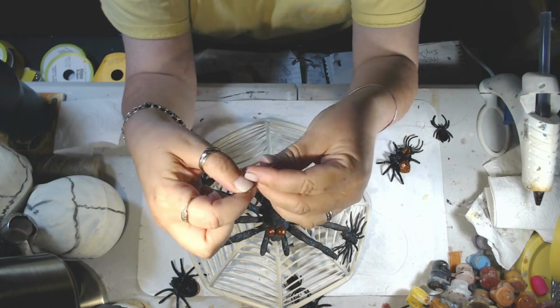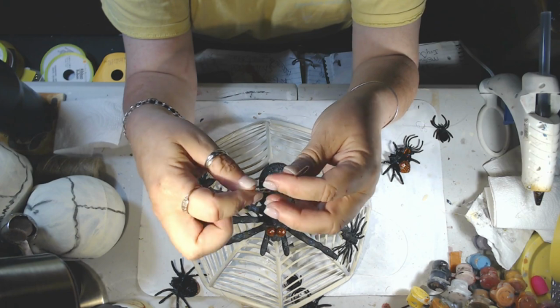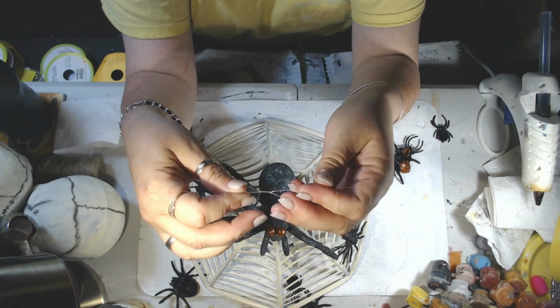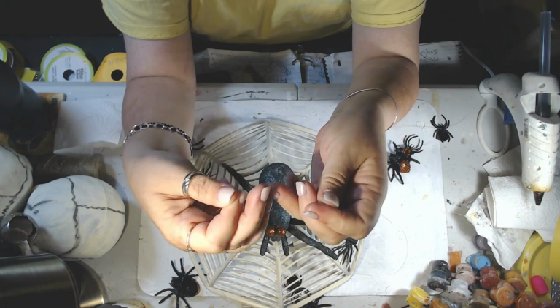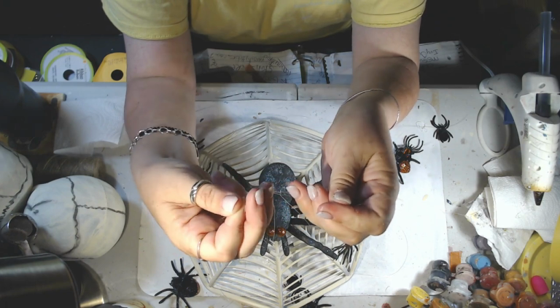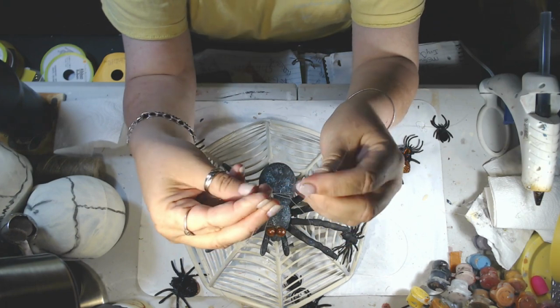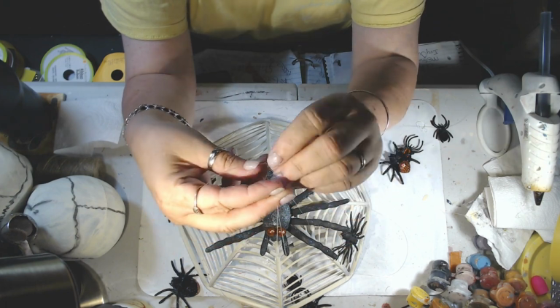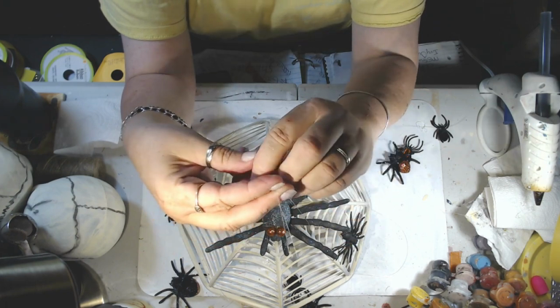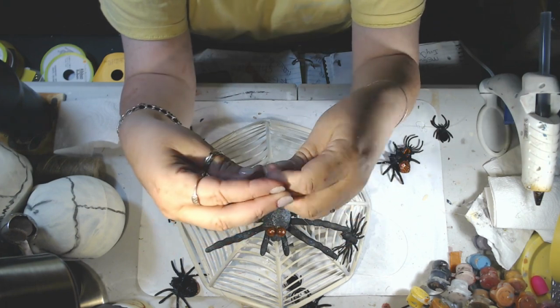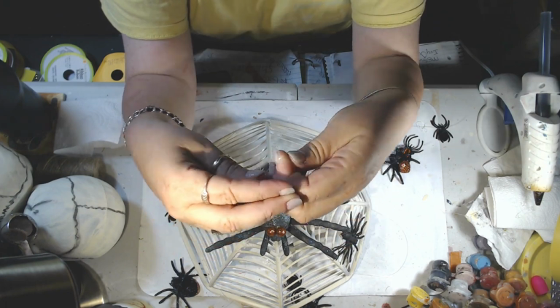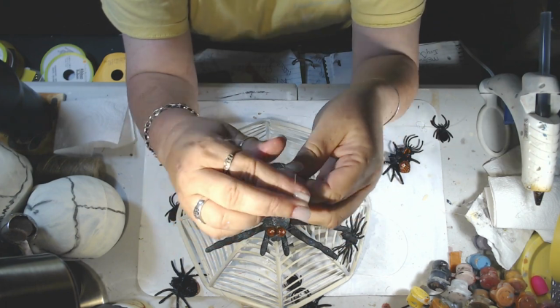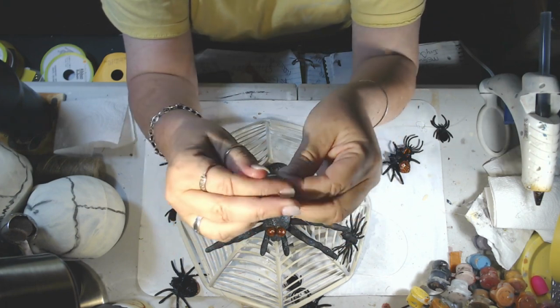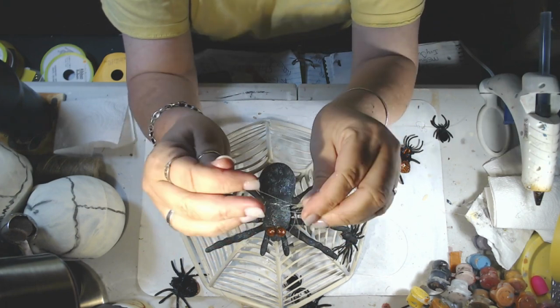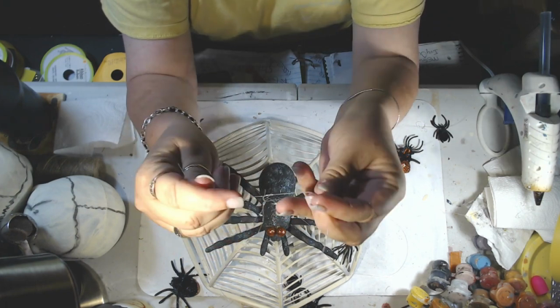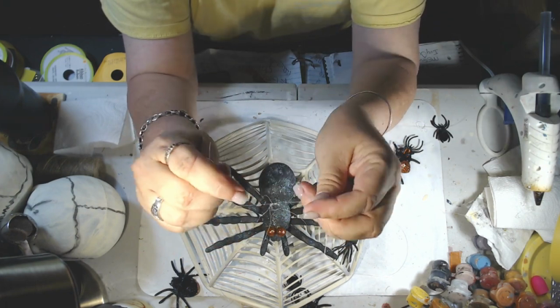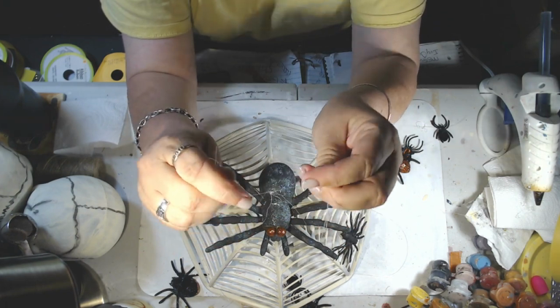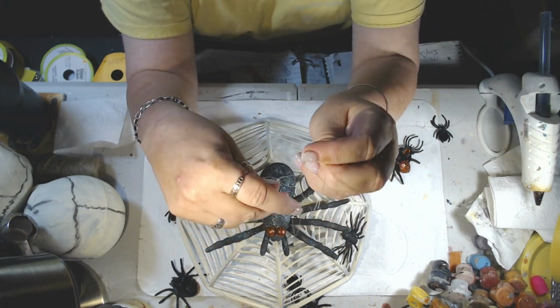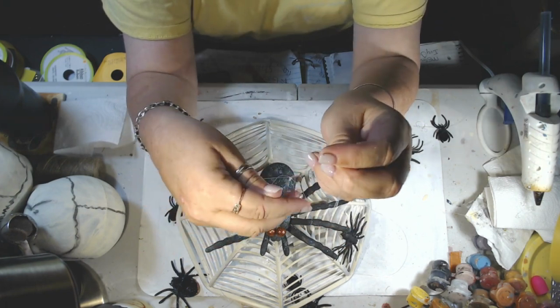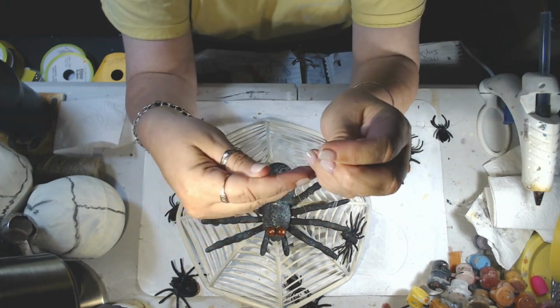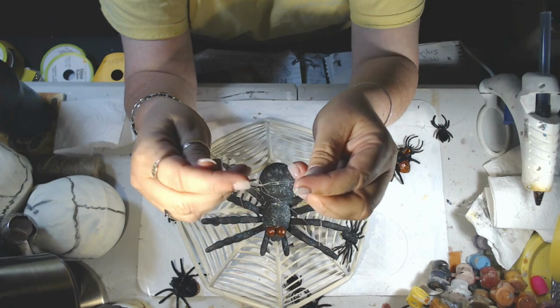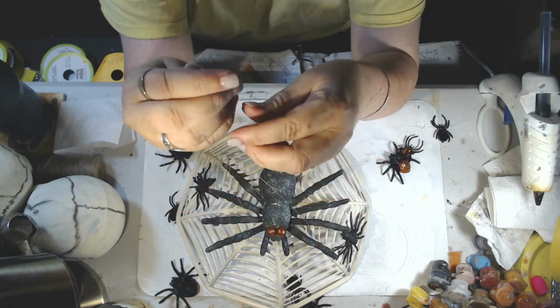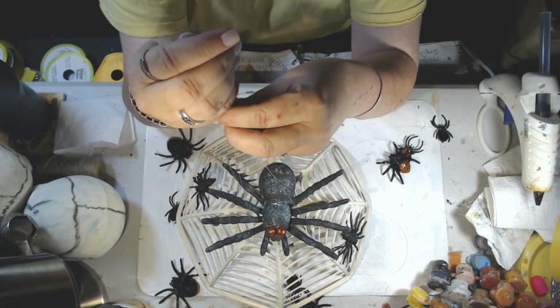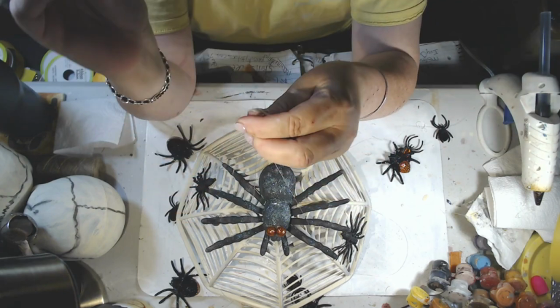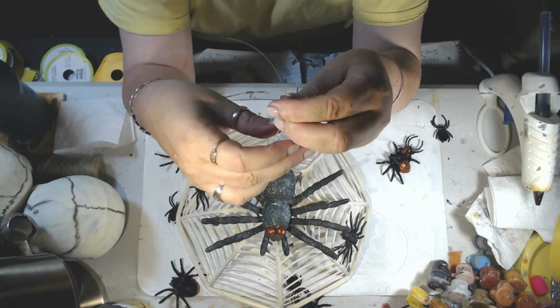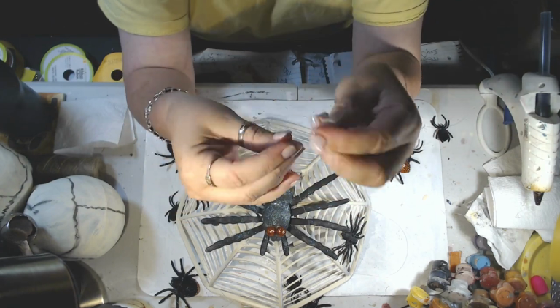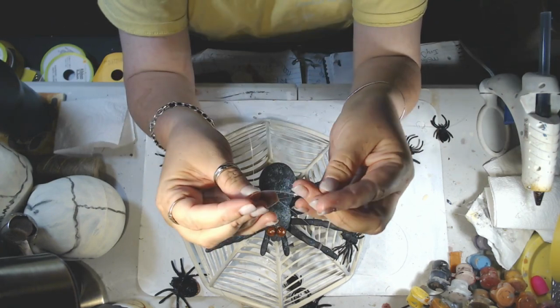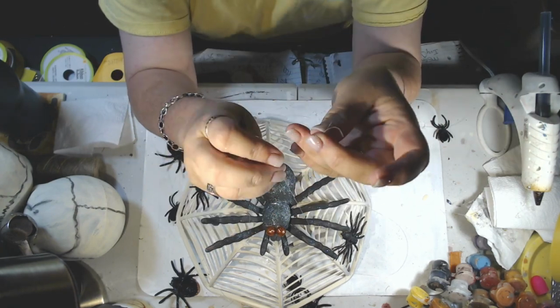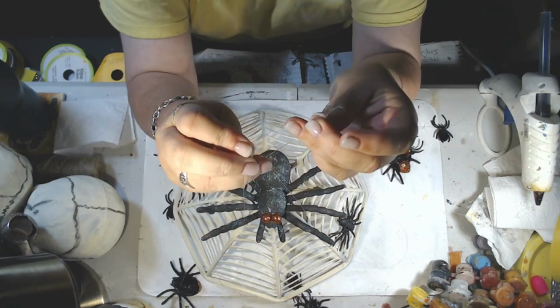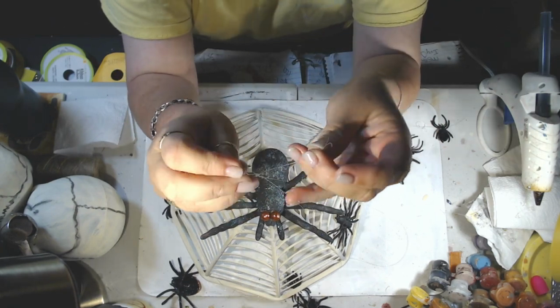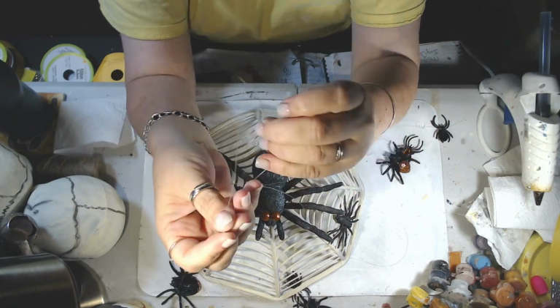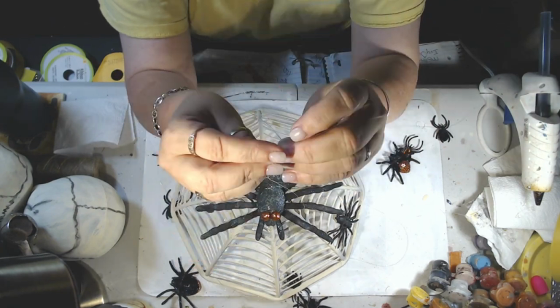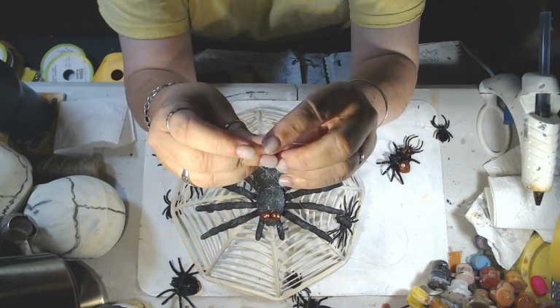Now I'm just hooking all of my pieces together to make a finishing knot so that I can hang it up properly.